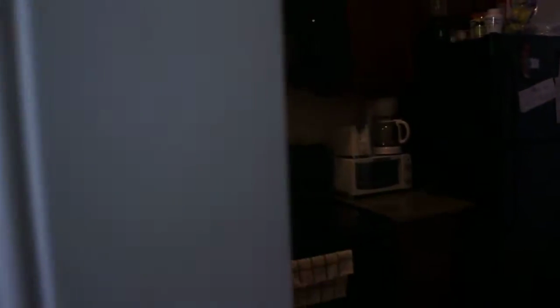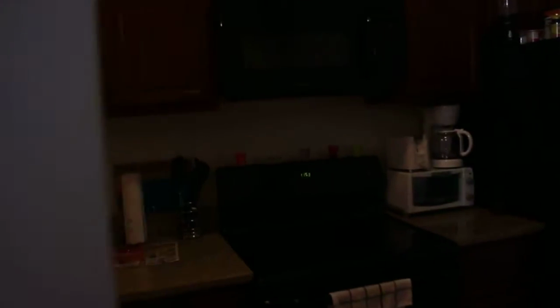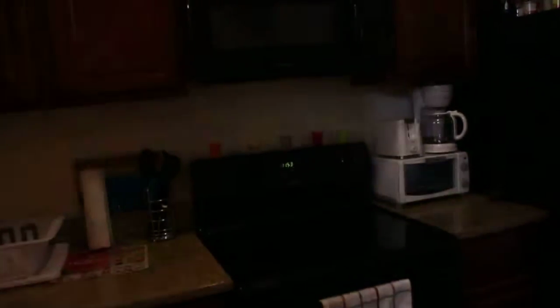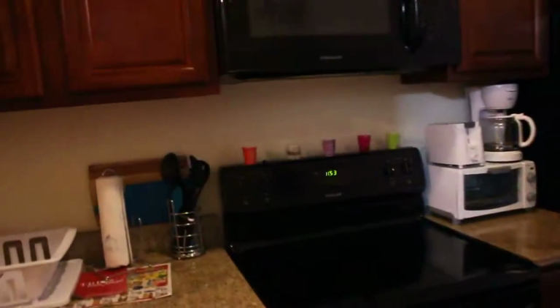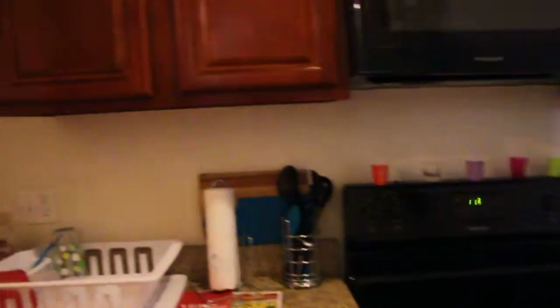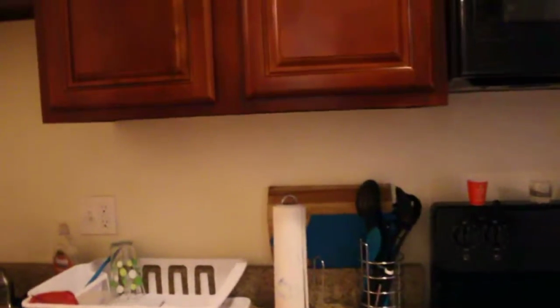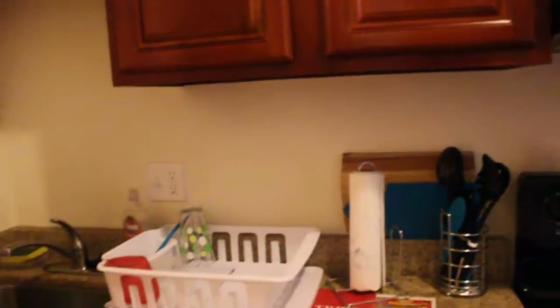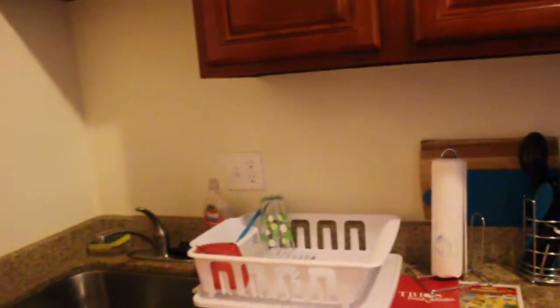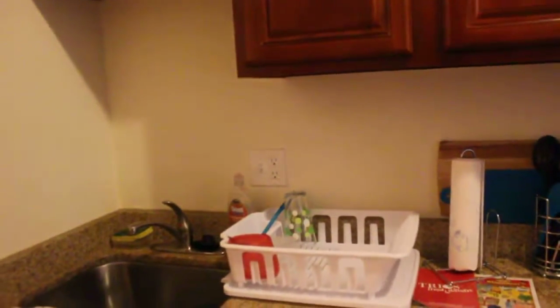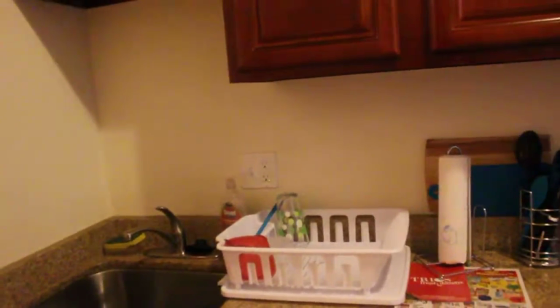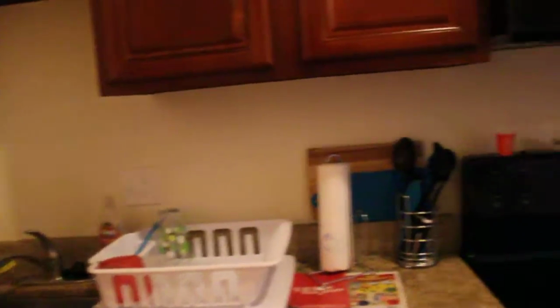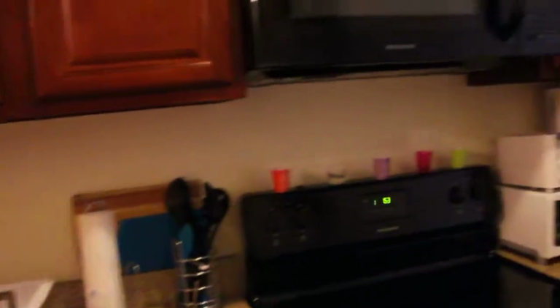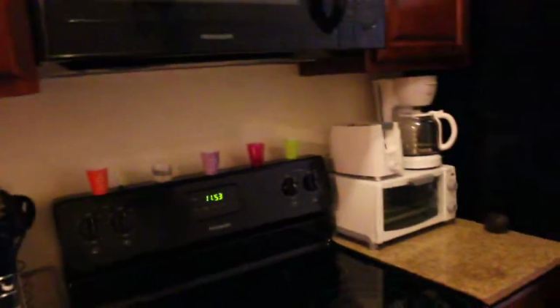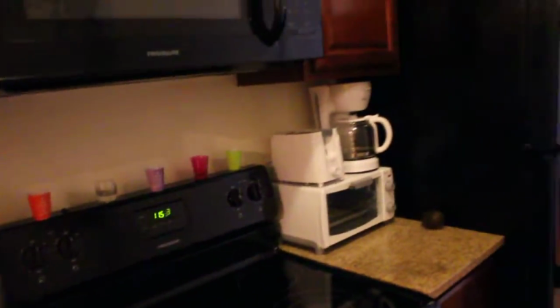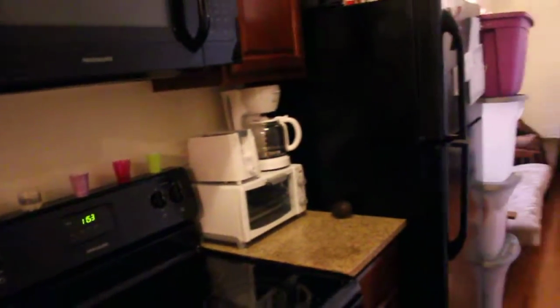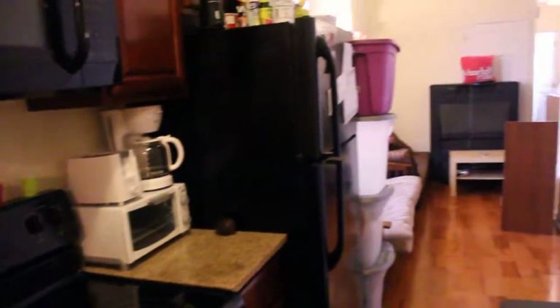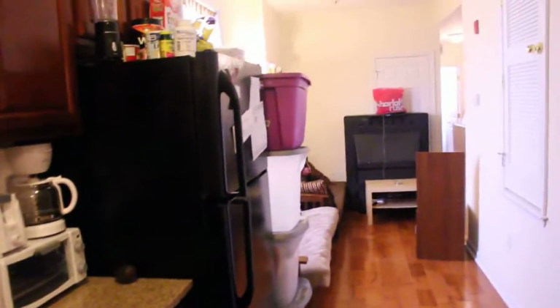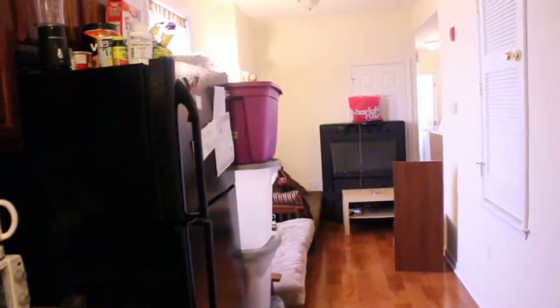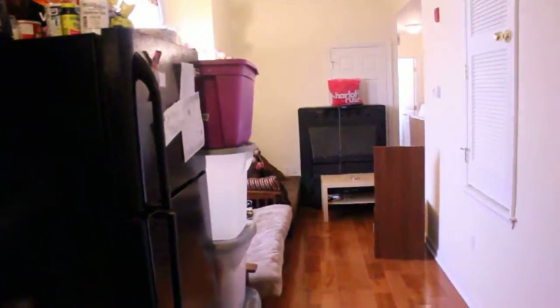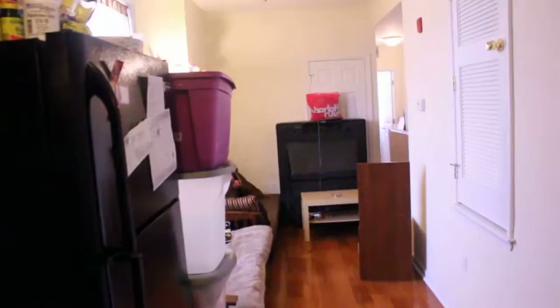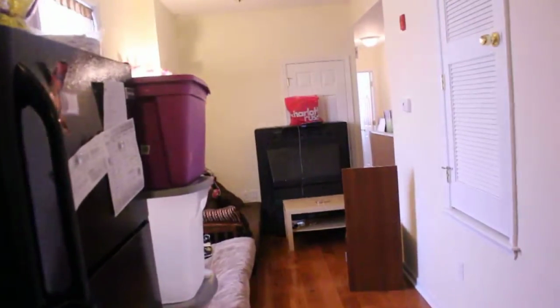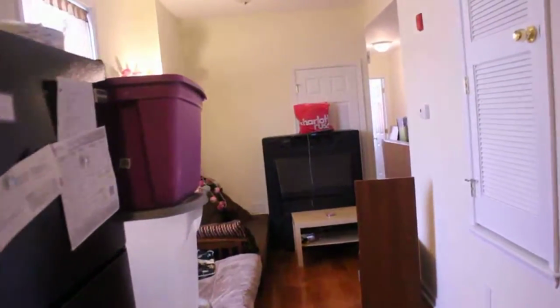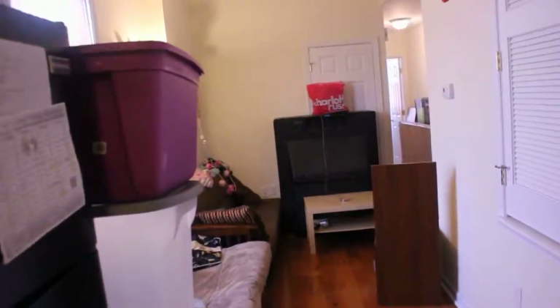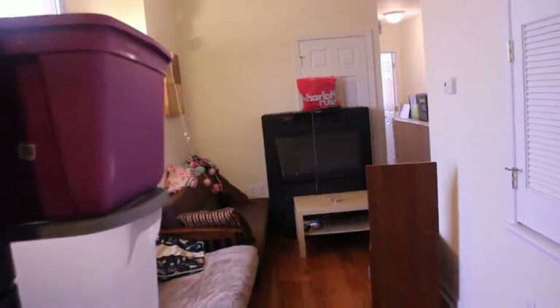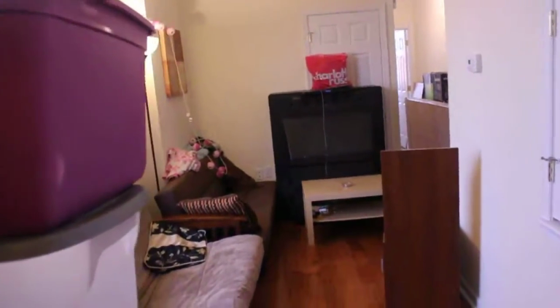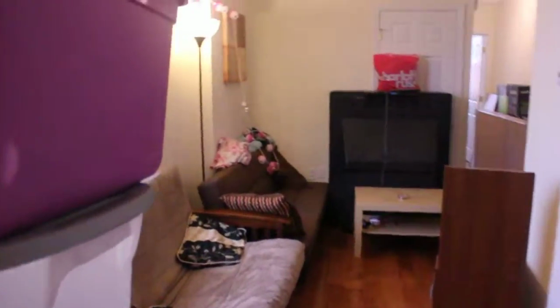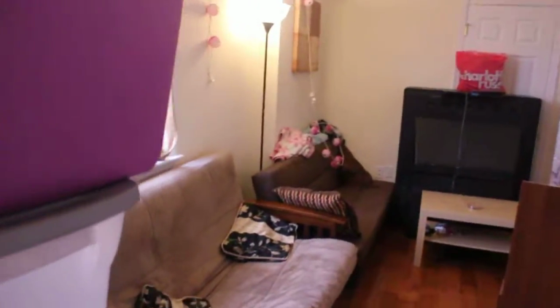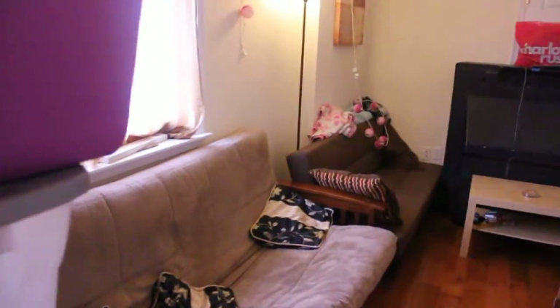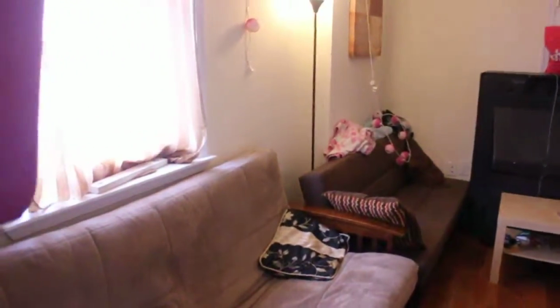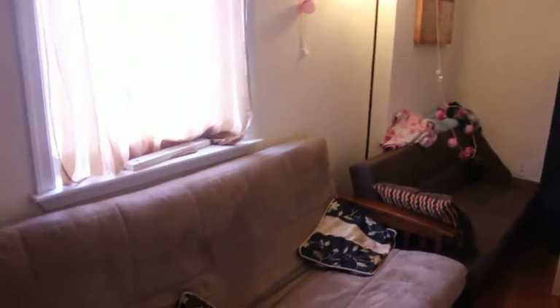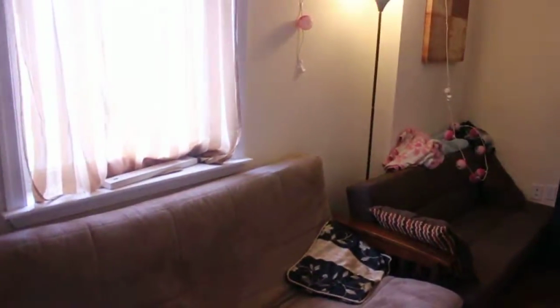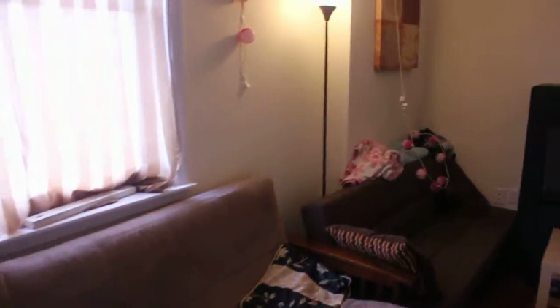Coming on in, right into the kitchen area. We'll head down towards the bedrooms. See your little living room space.